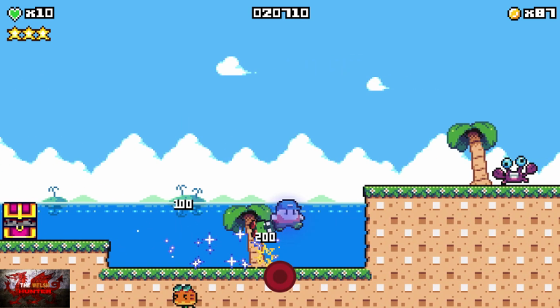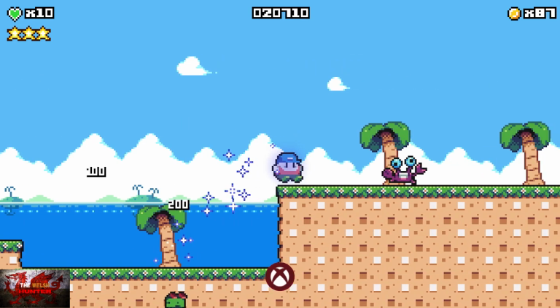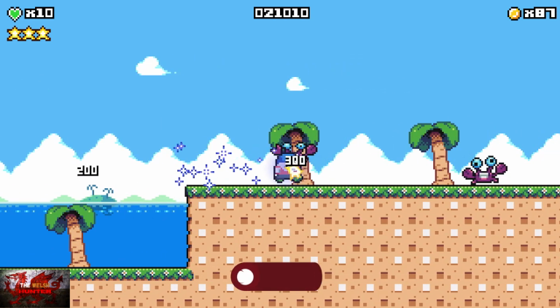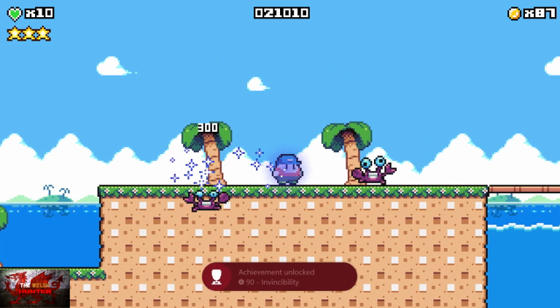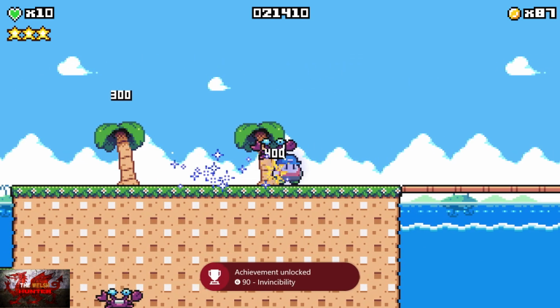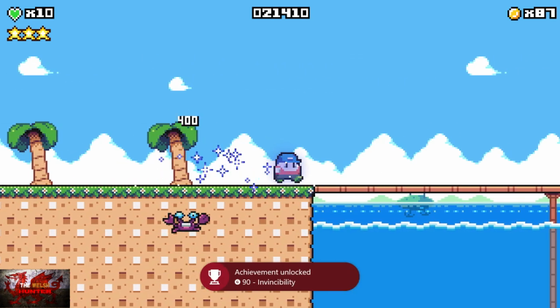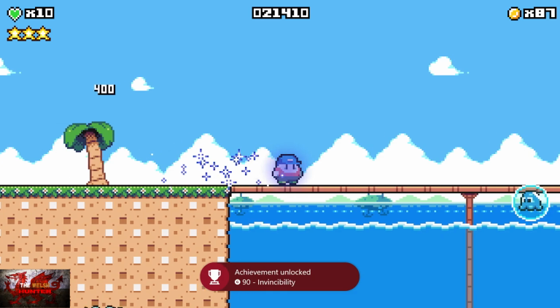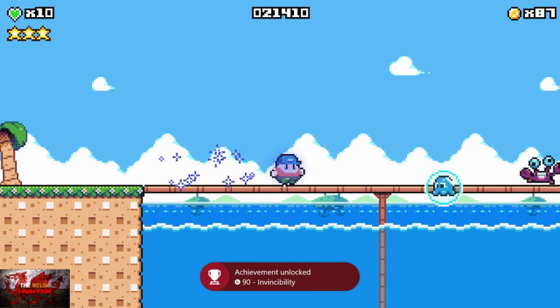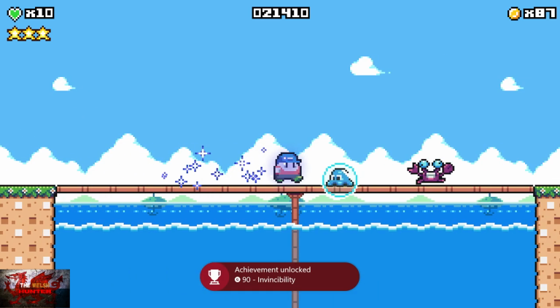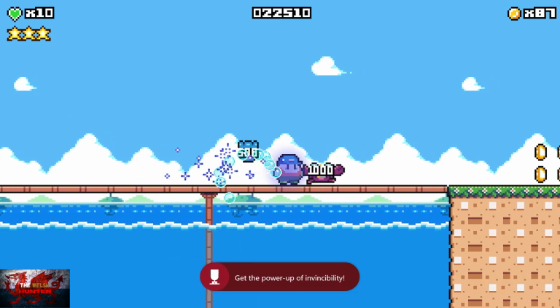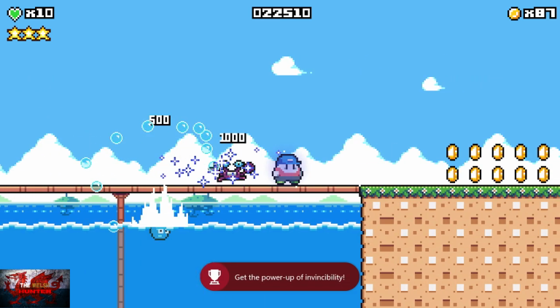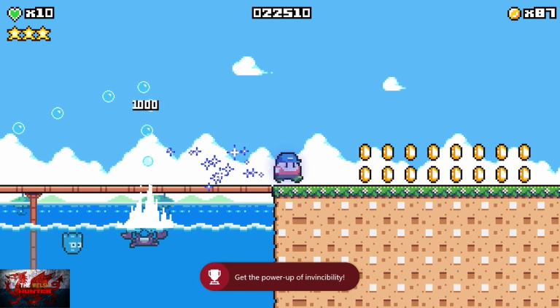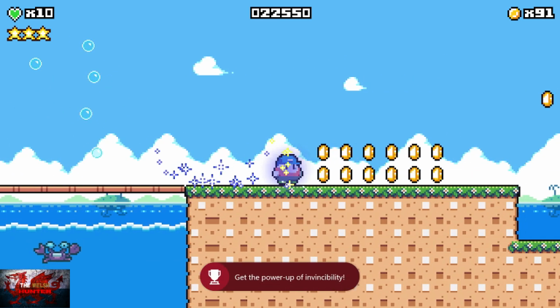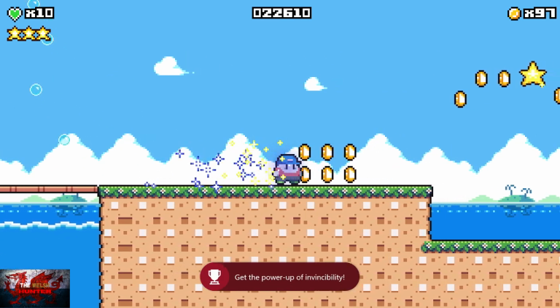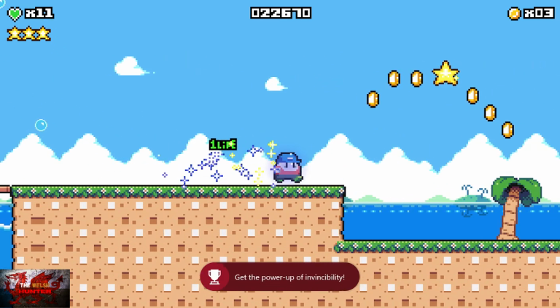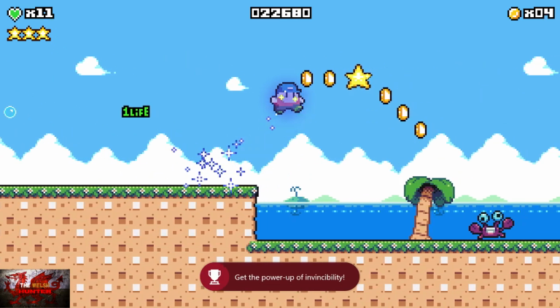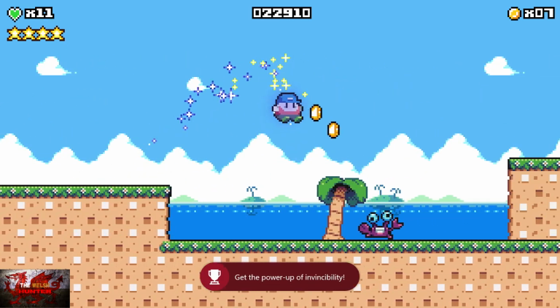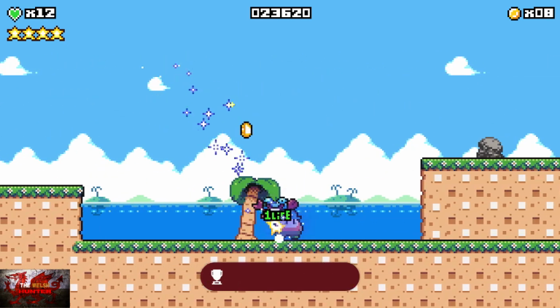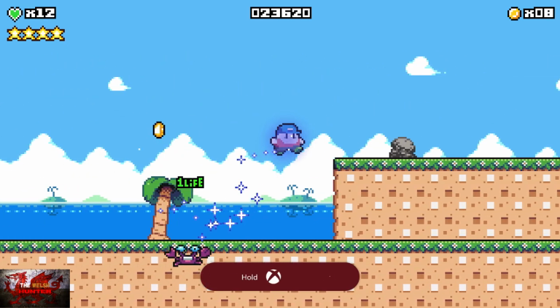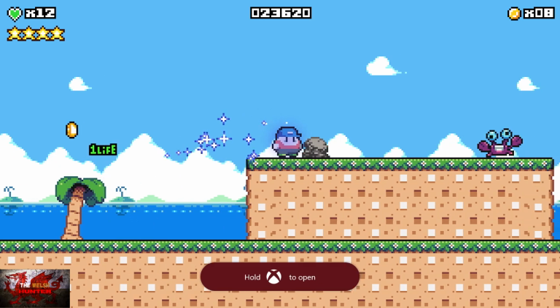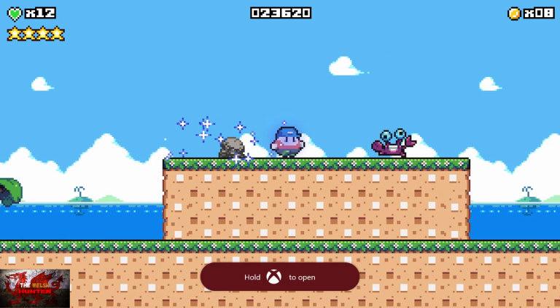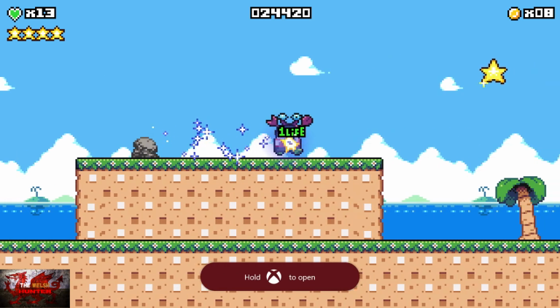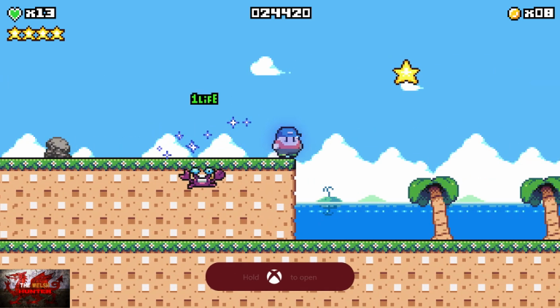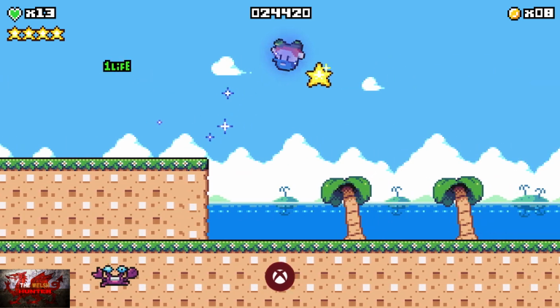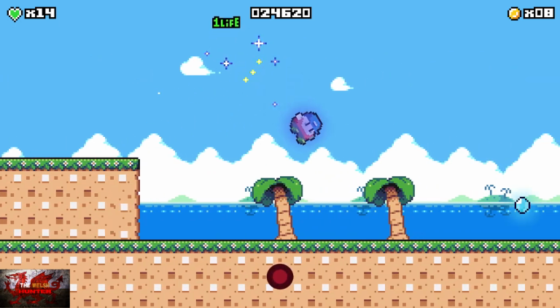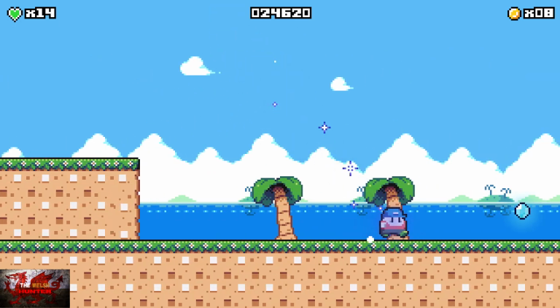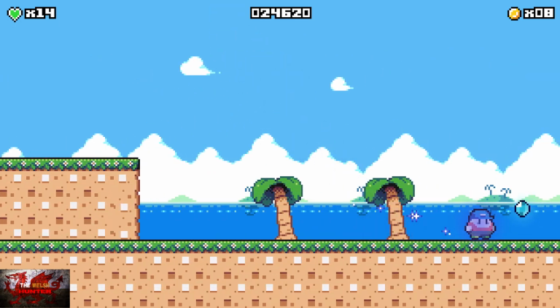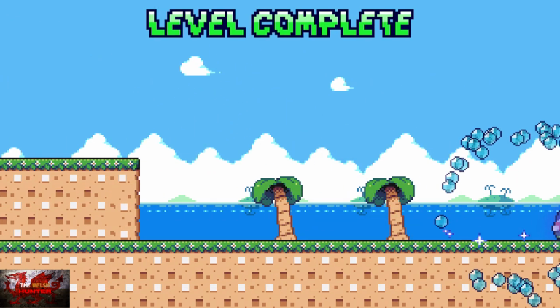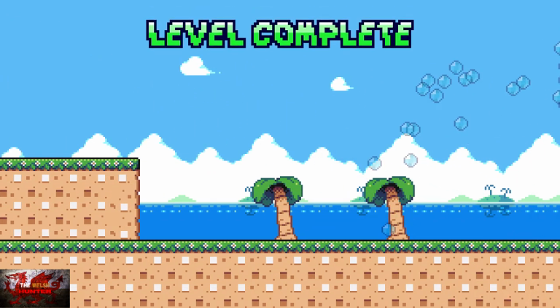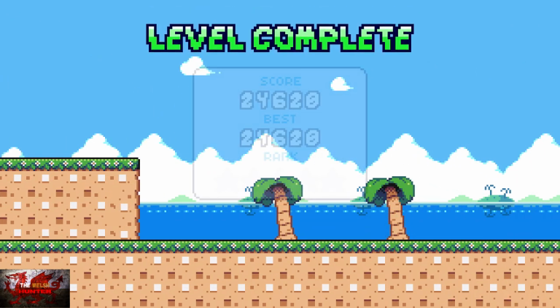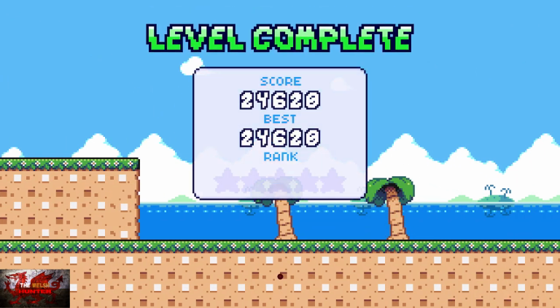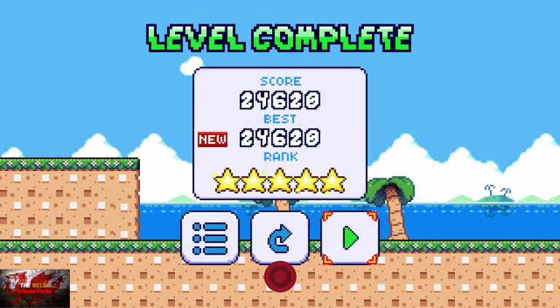Now we've got invincibility mode, as long as you open up that treasure chest, so do that. And now we can basically just run for it. We've got three stars — there's the fourth one to jump up, get rid of those crabs, and there's the fifth star. That's that one done.